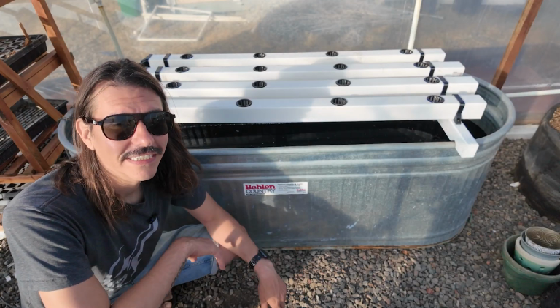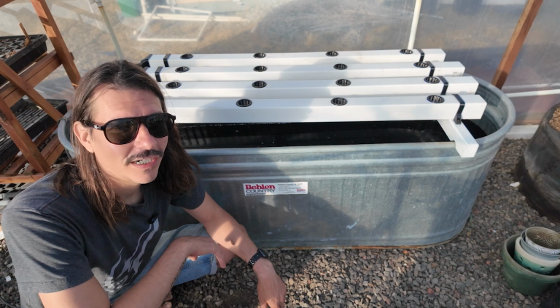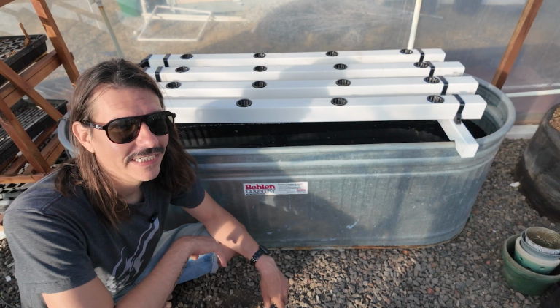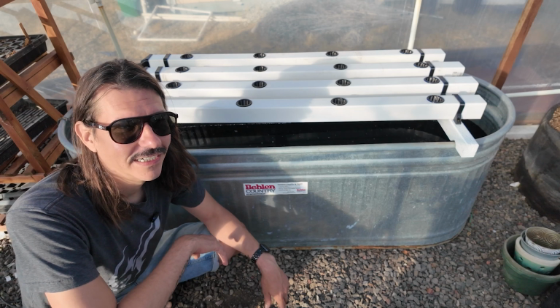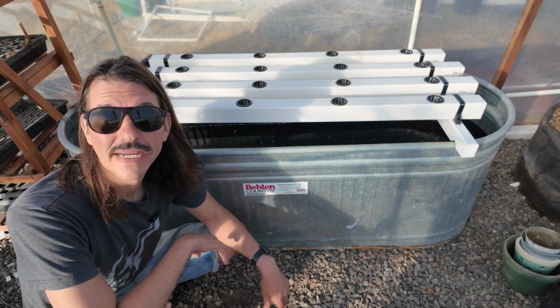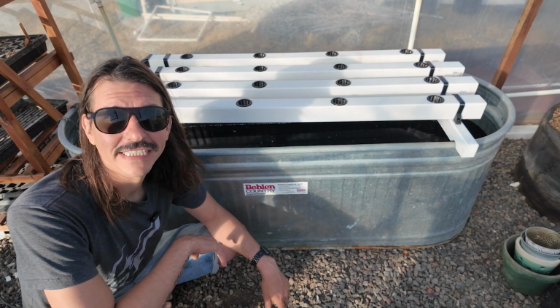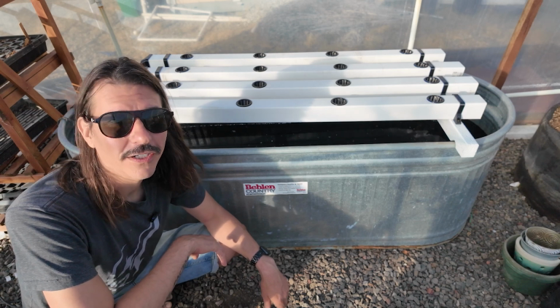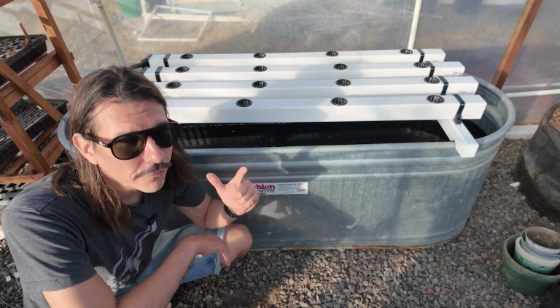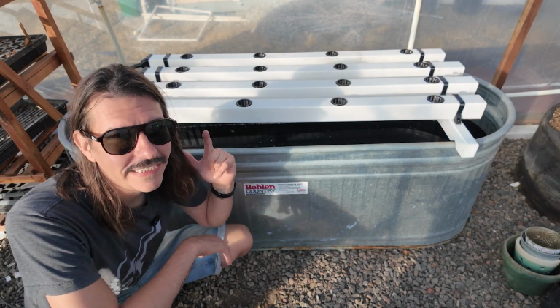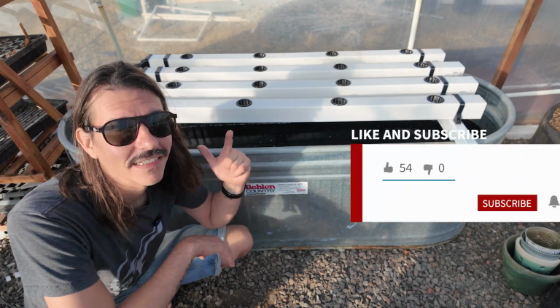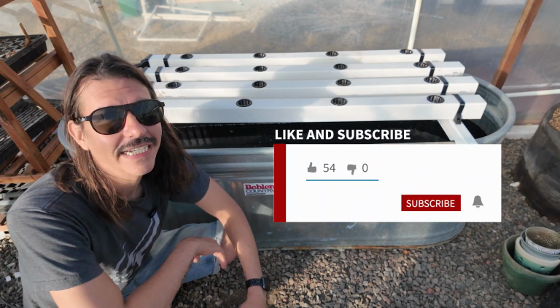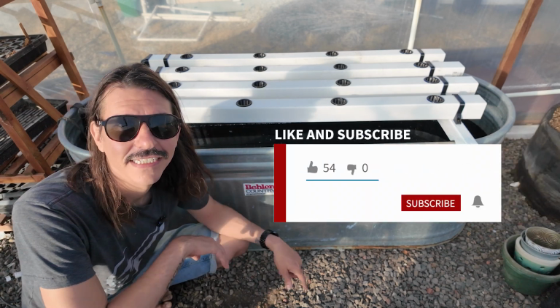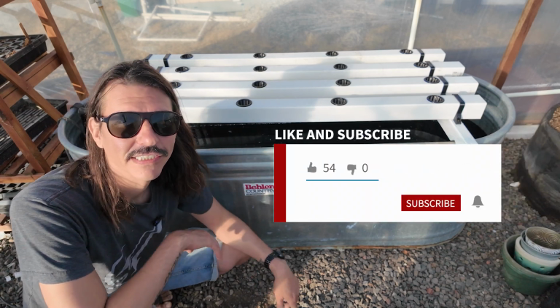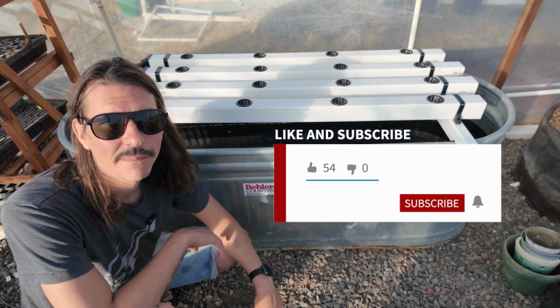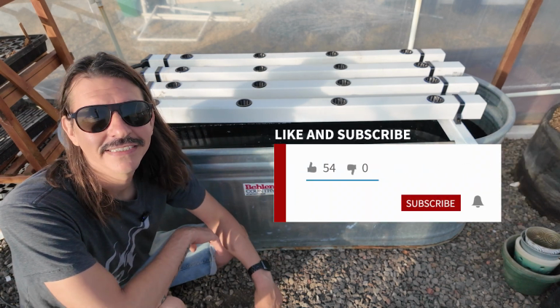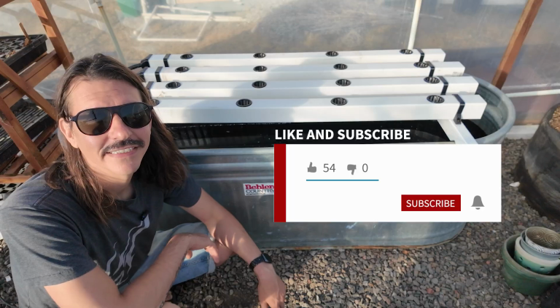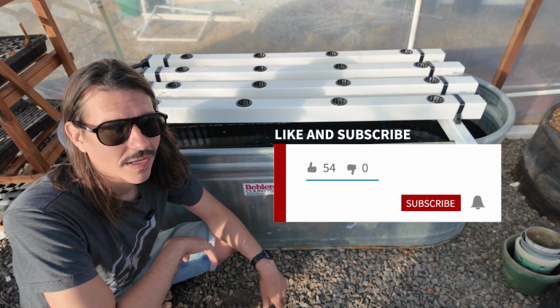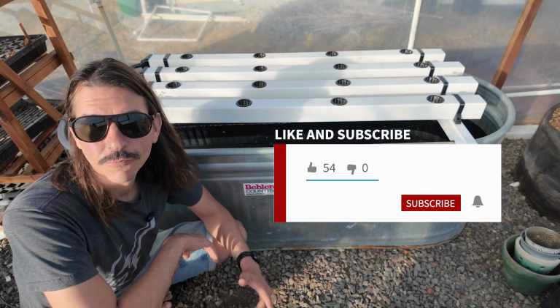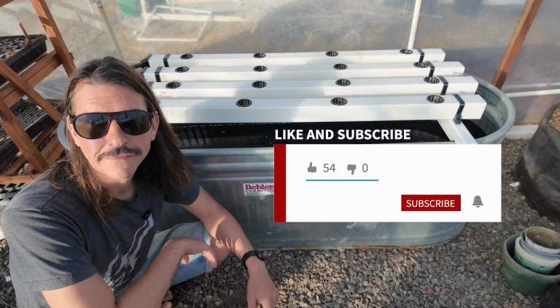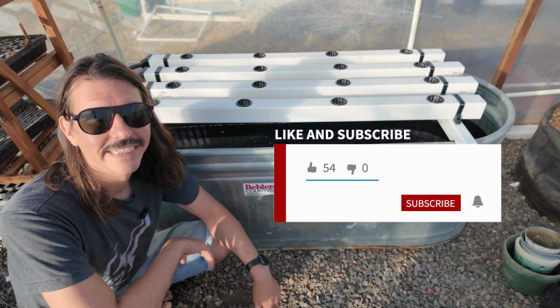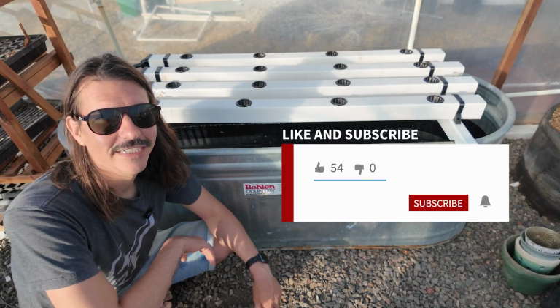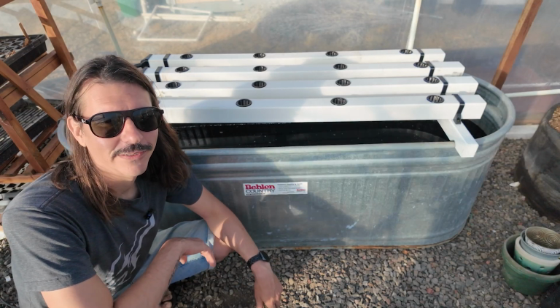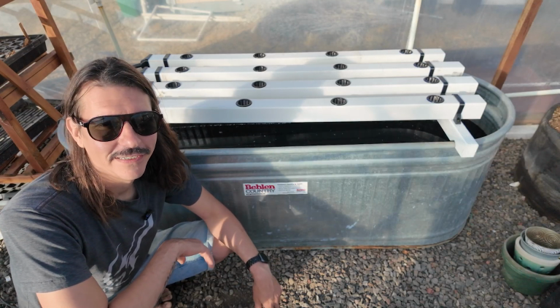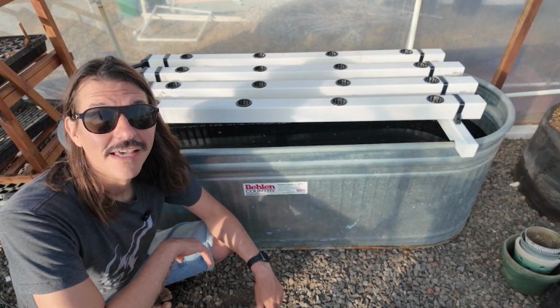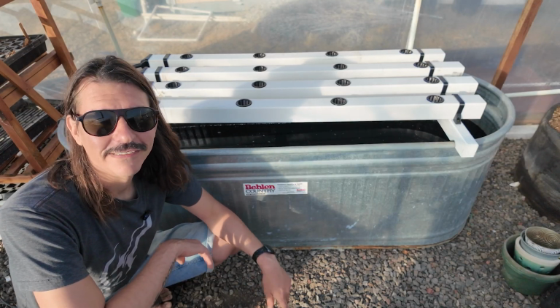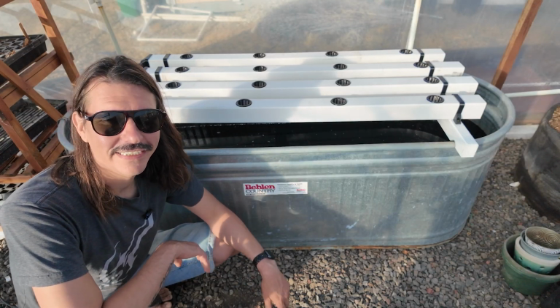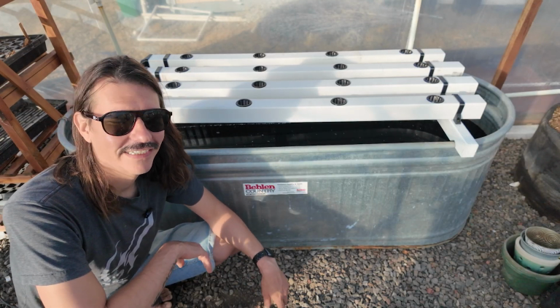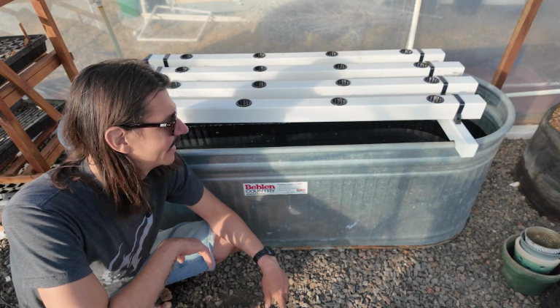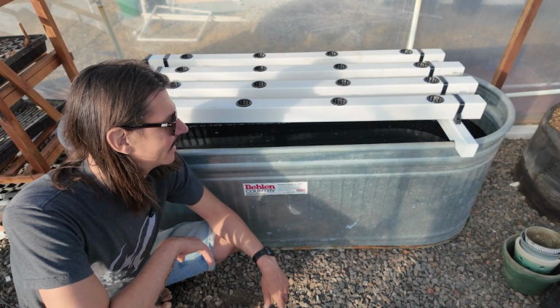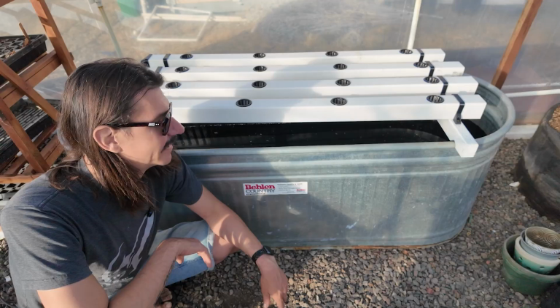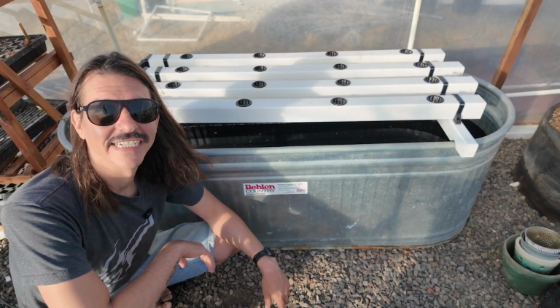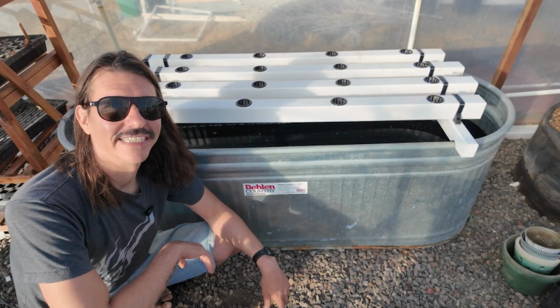Thanks for watching. If you've made it this far, don't forget to hit the like and subscribe buttons. I'm Roman for Diaz Creative Studio. Thanks for watching. See you next week.